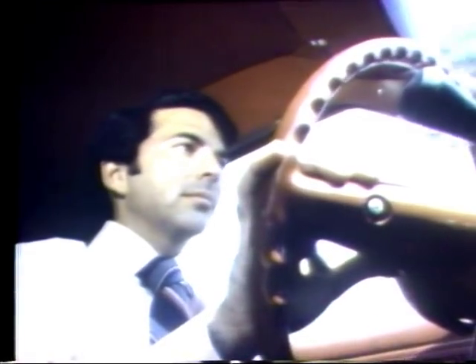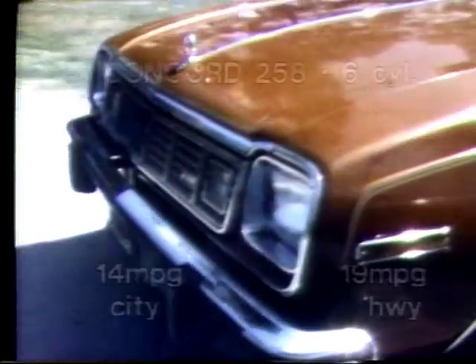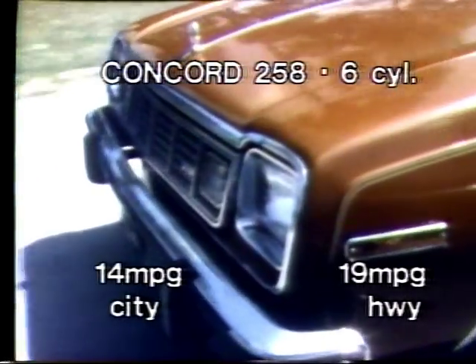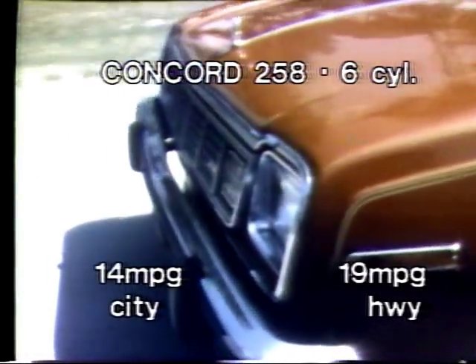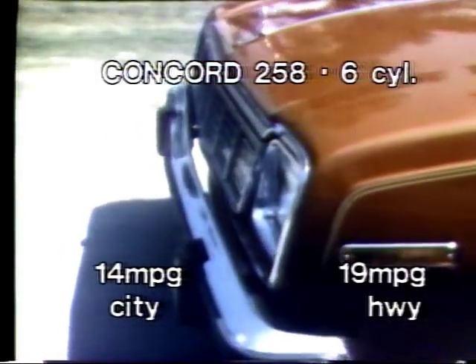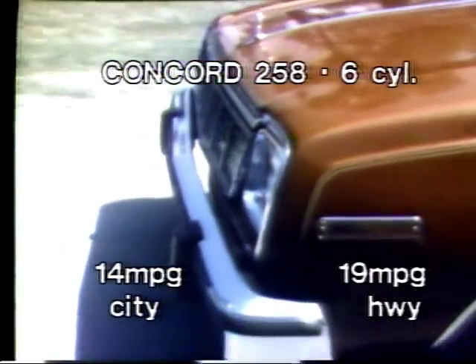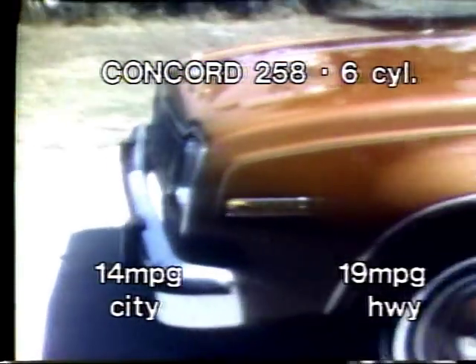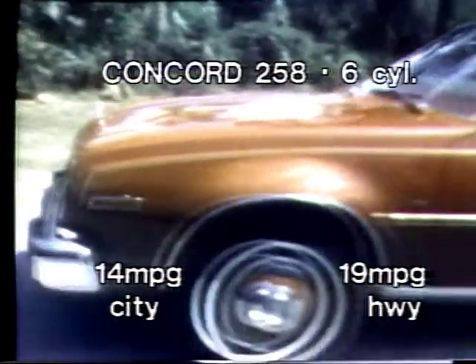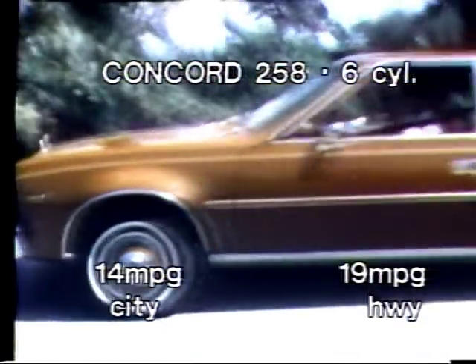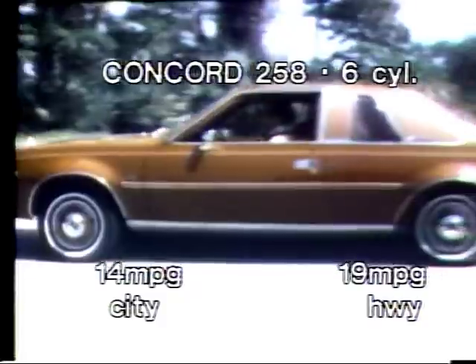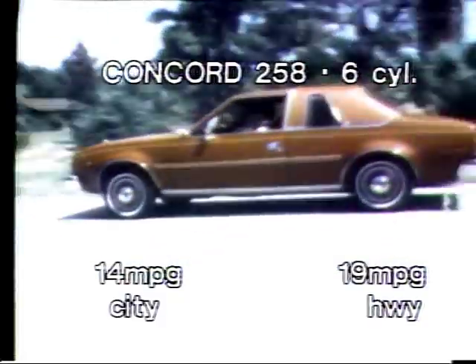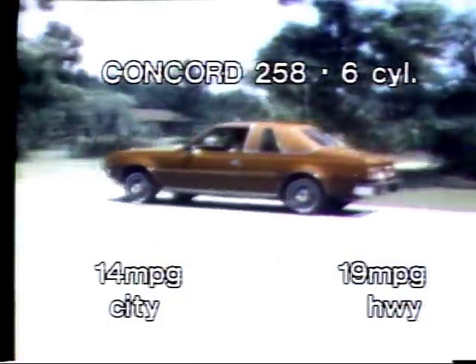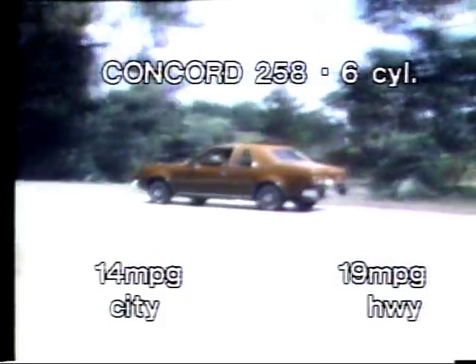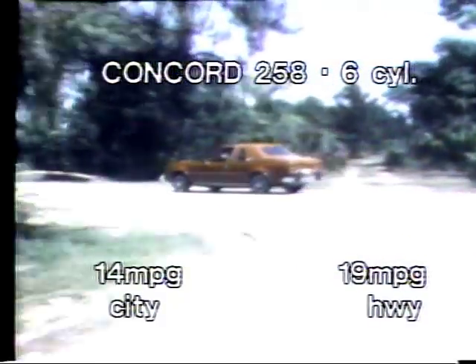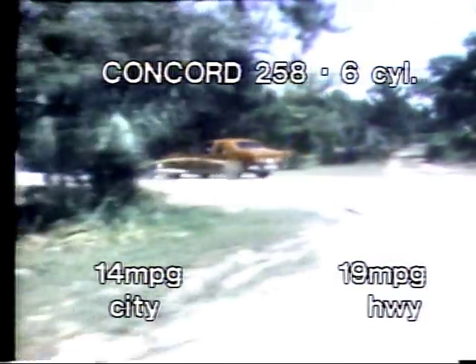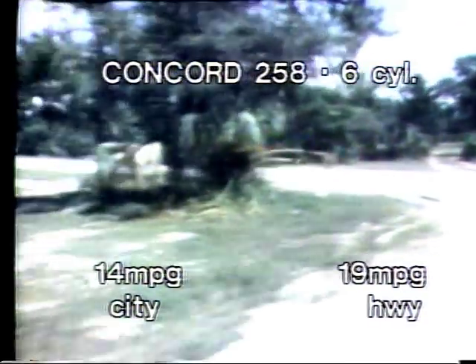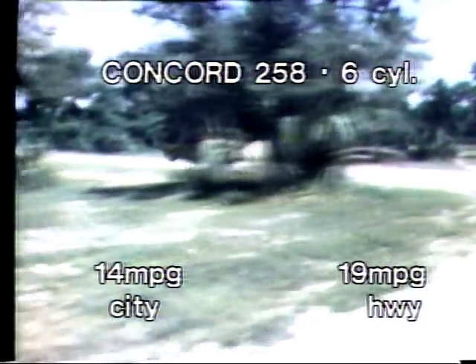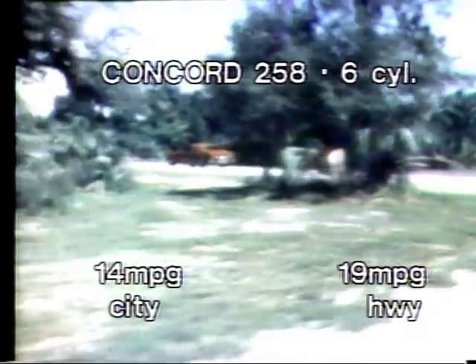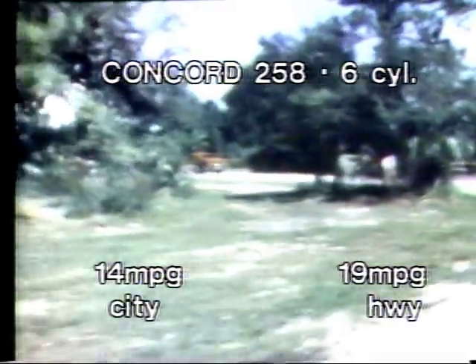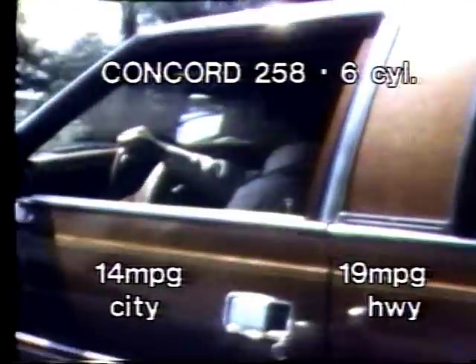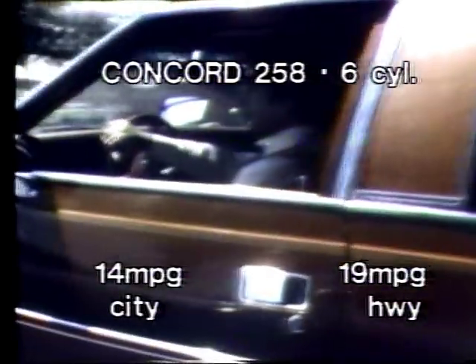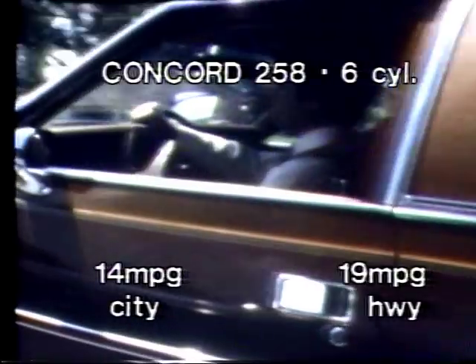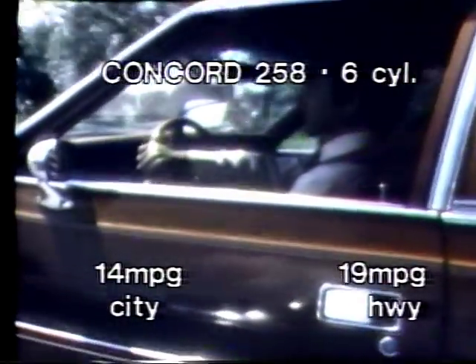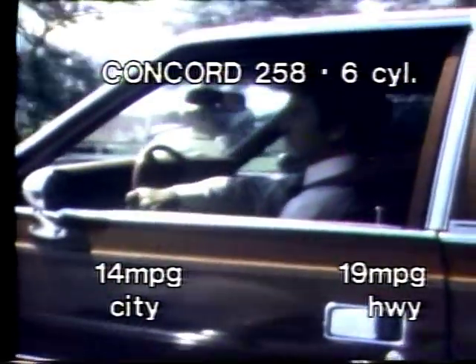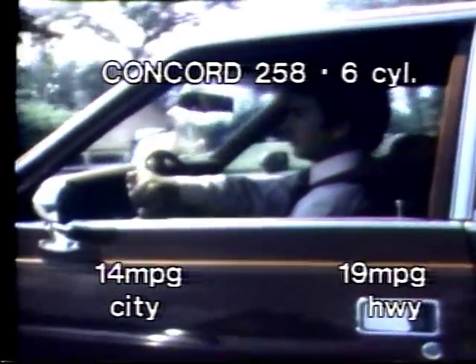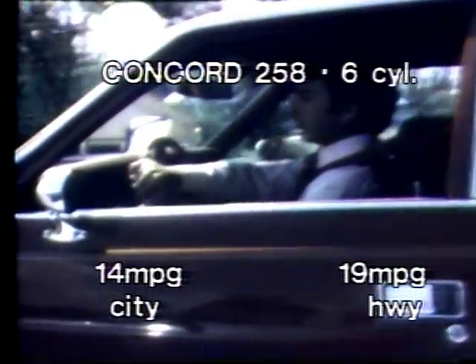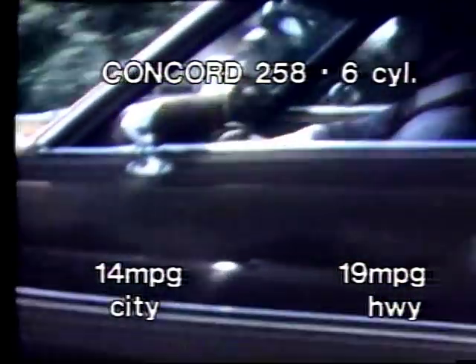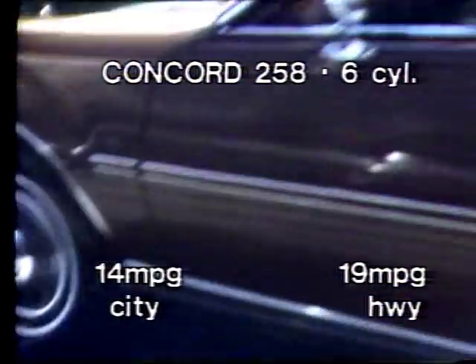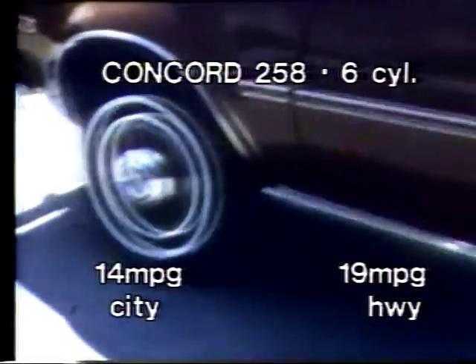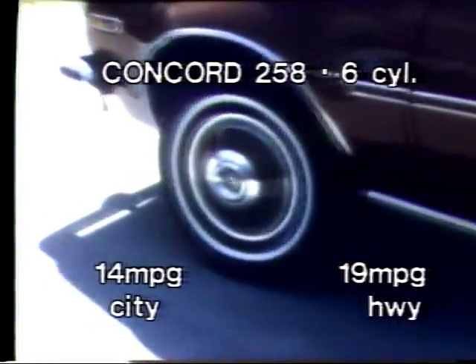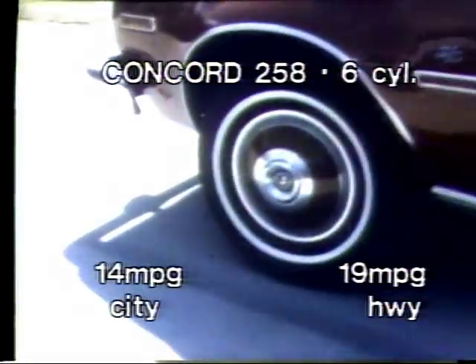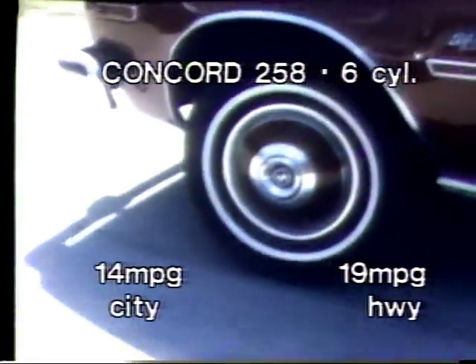I drove this Concorde DL almost 1,200 miles. In local traffic it averaged 19 miles per gallon, and in mostly city driving, 14 miles per gallon. The AC was on at all times and was adequate, except for an almost total lack of airflow from the lower vents.